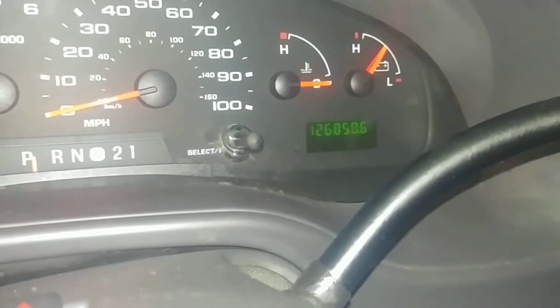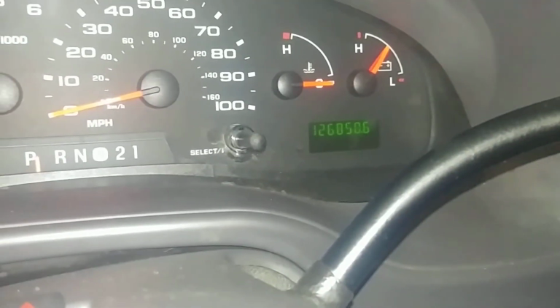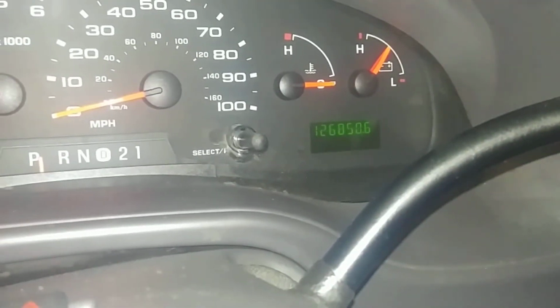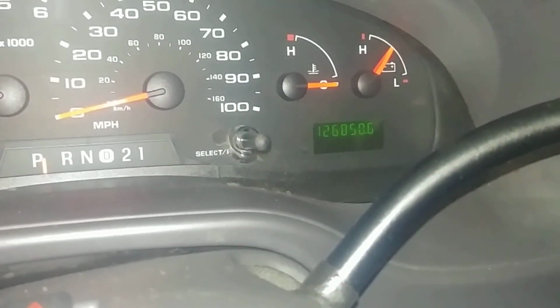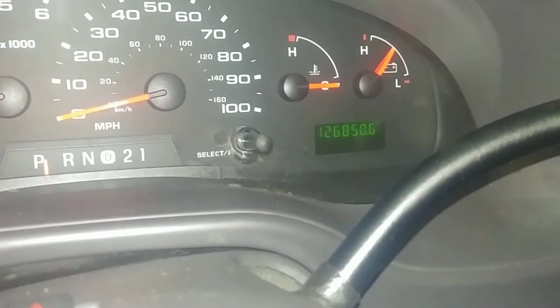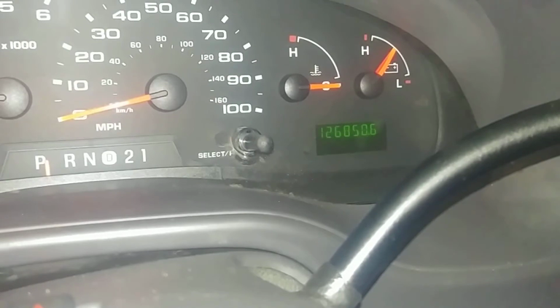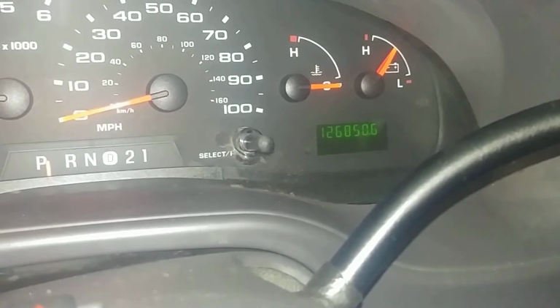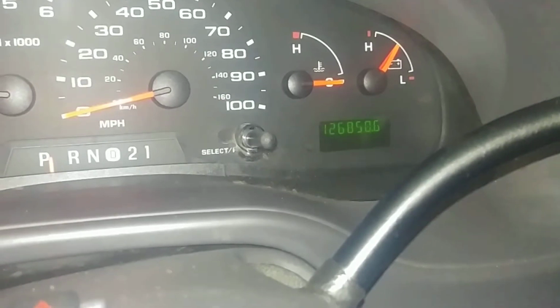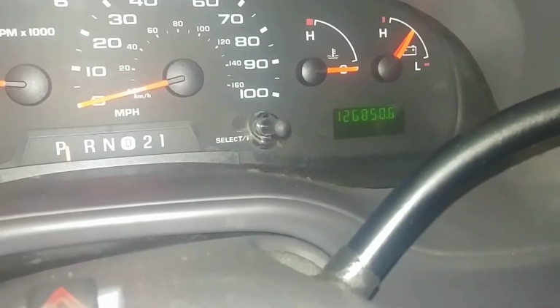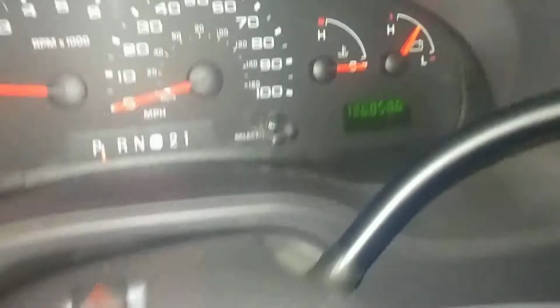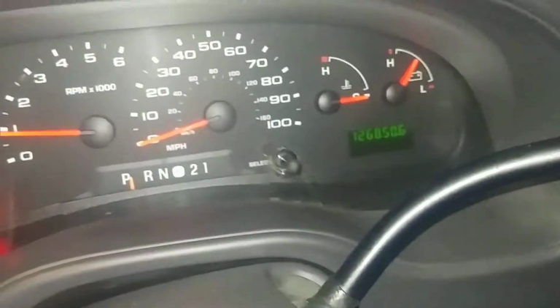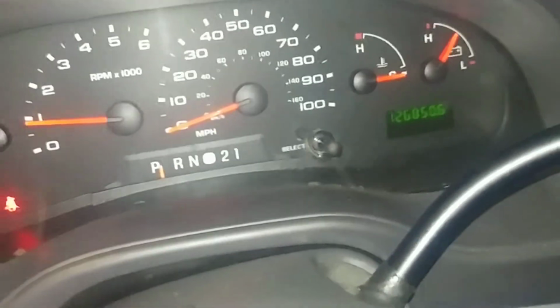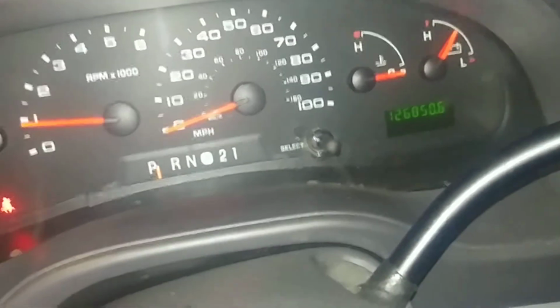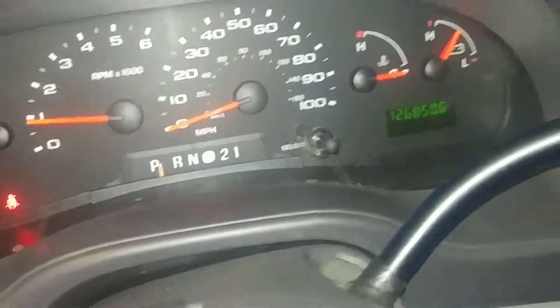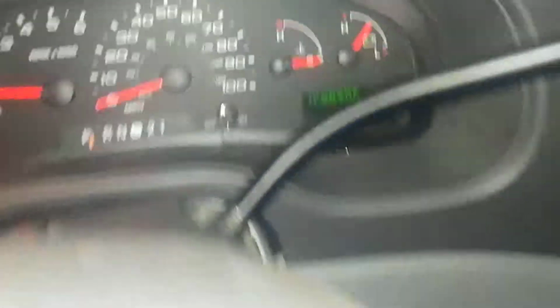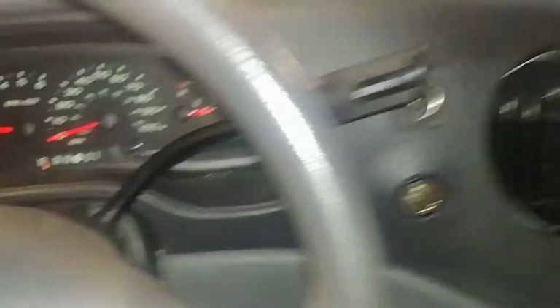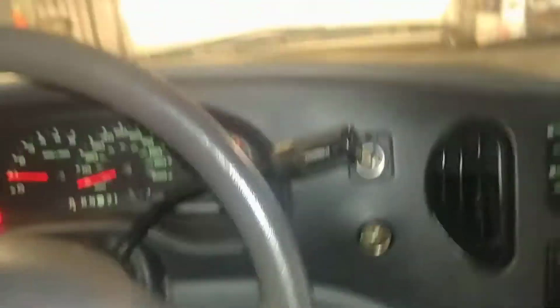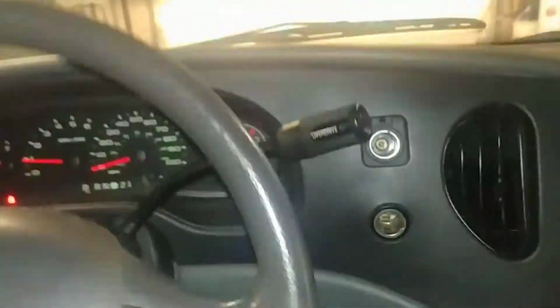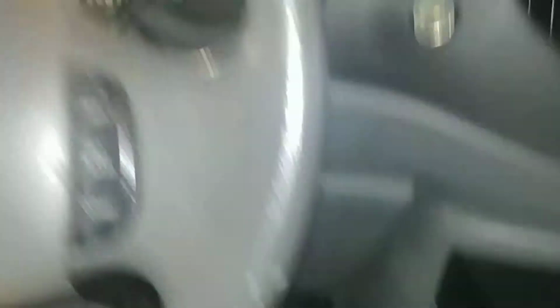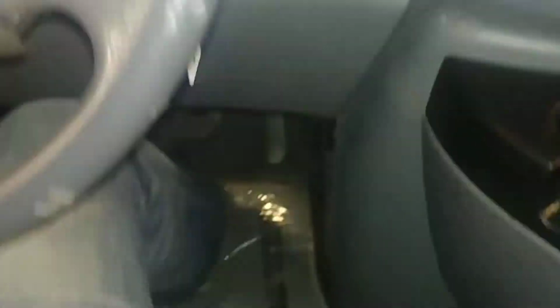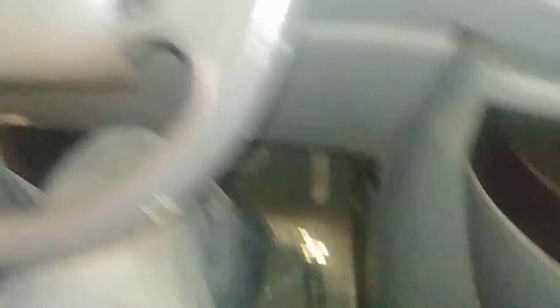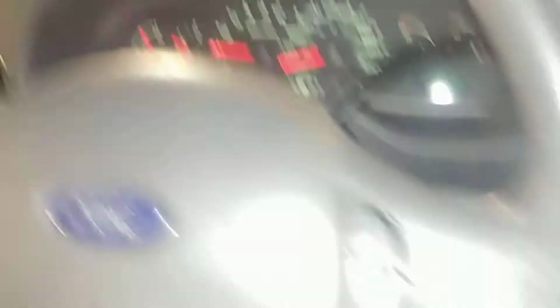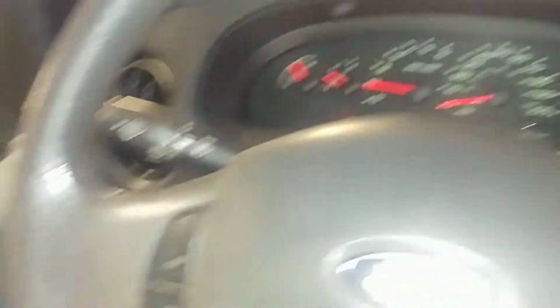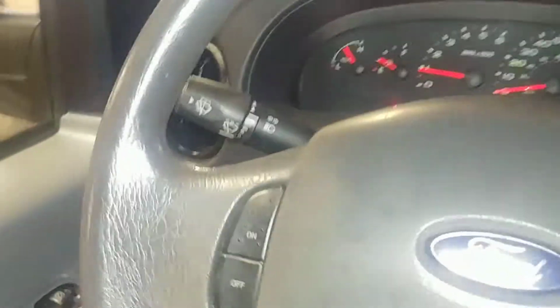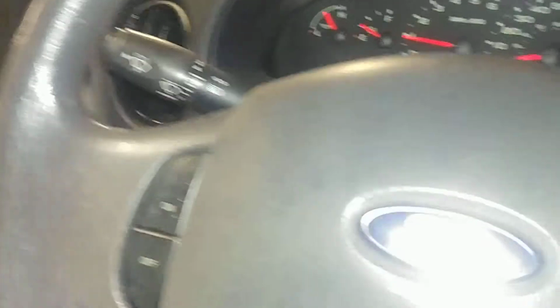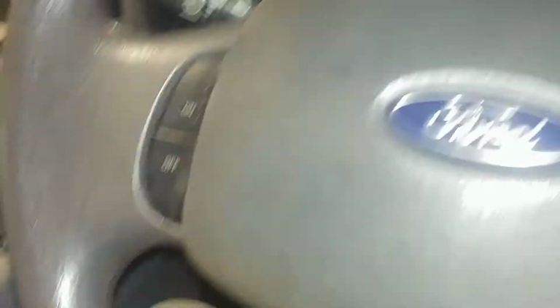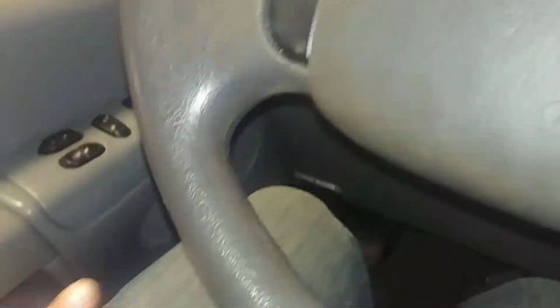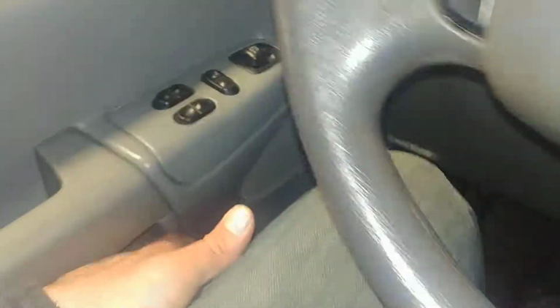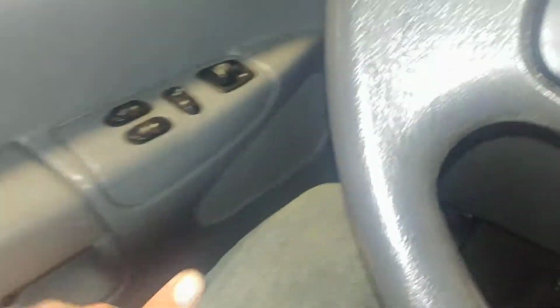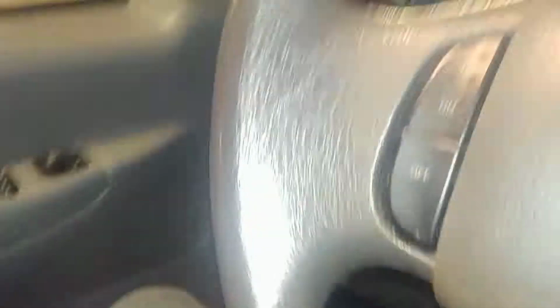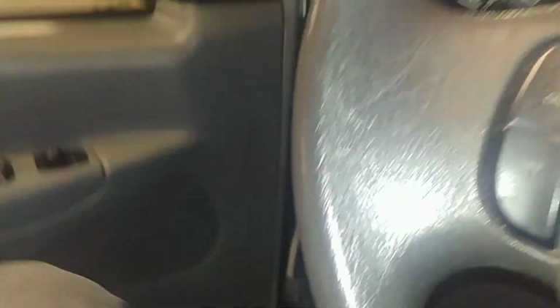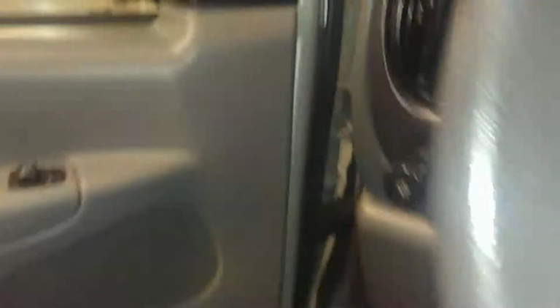This is what the instrument cluster looks like — no warning lights on, no issues. Your mileage reads at 126,850. That pretty much completes the interior tour.